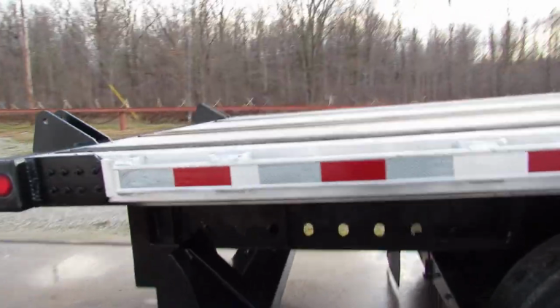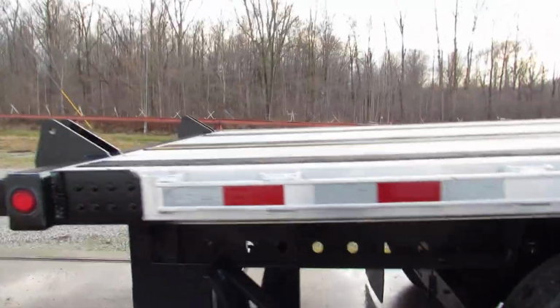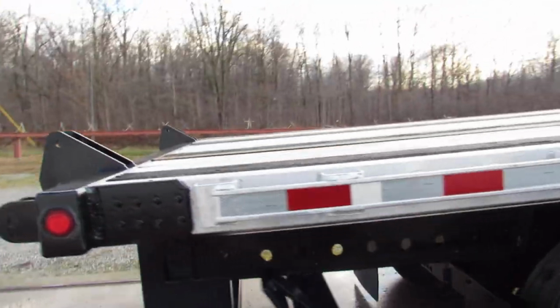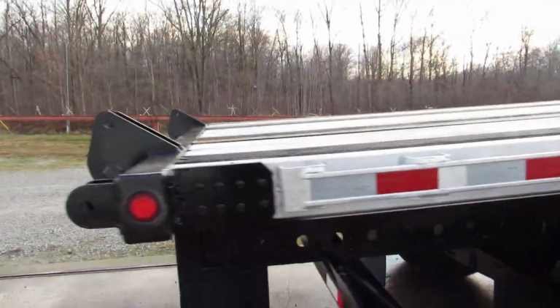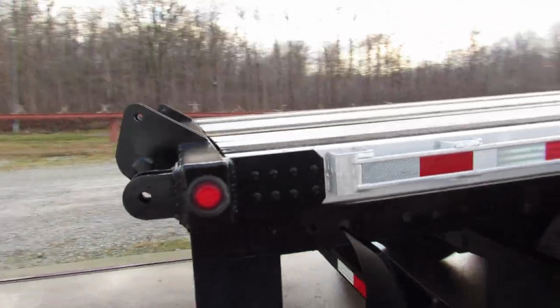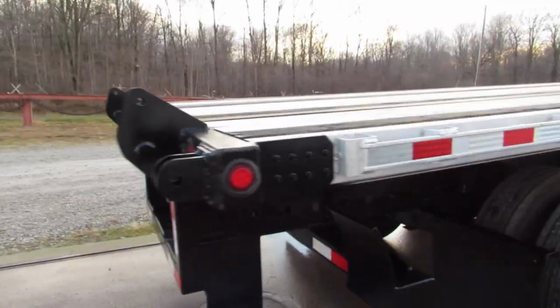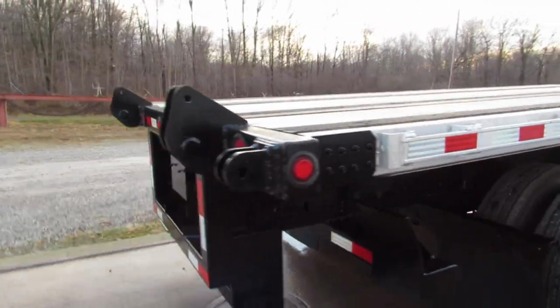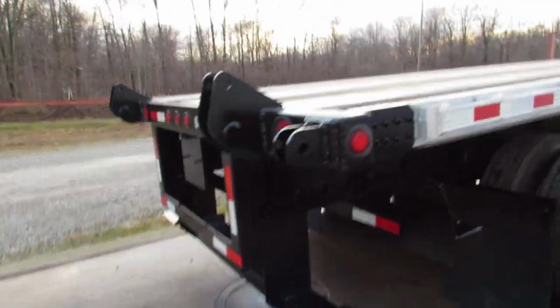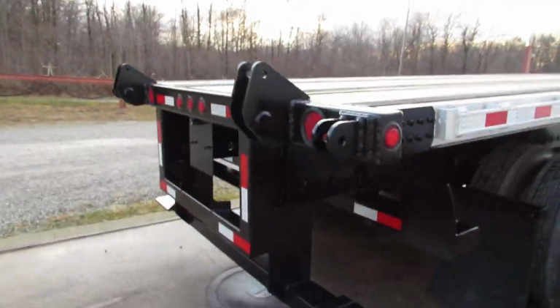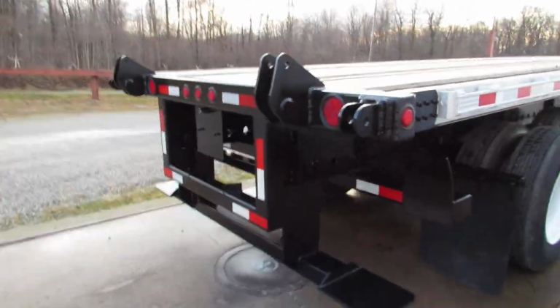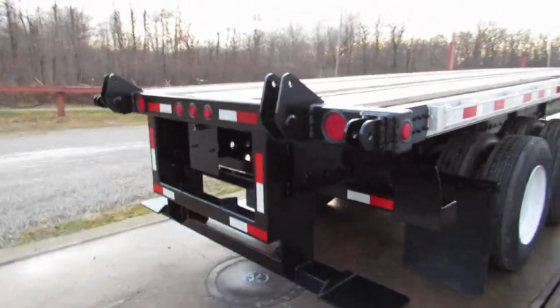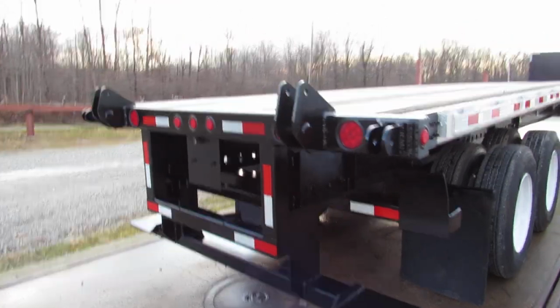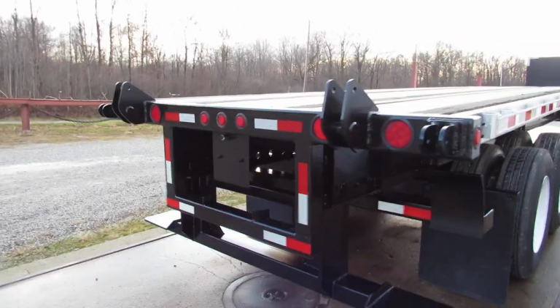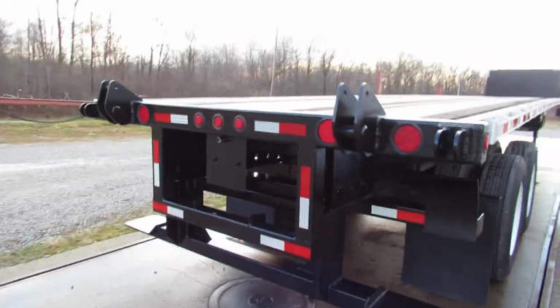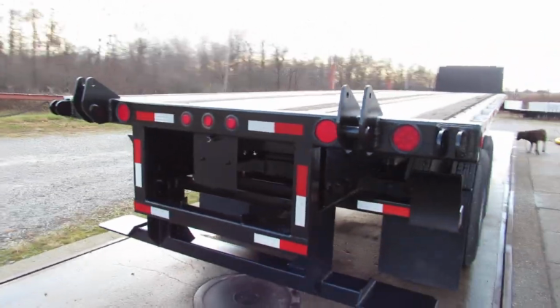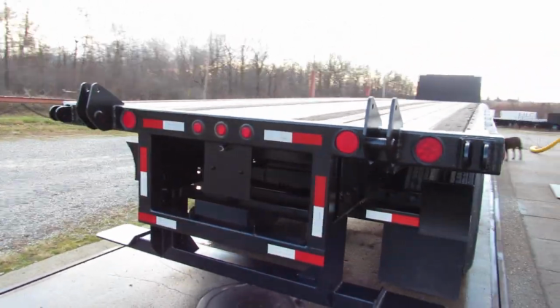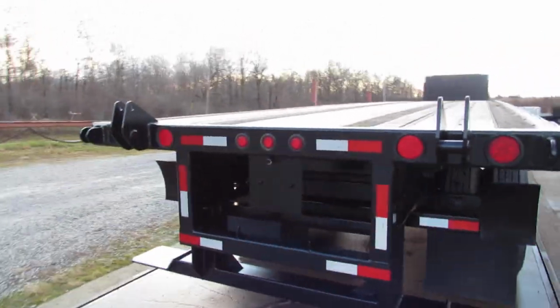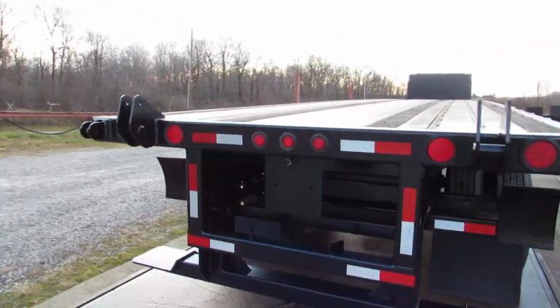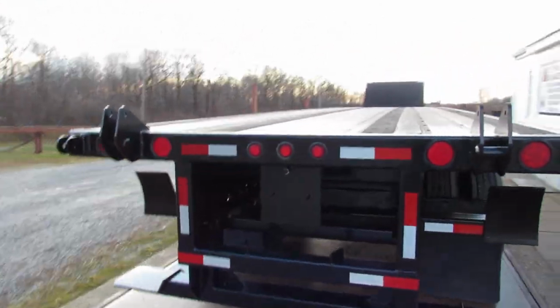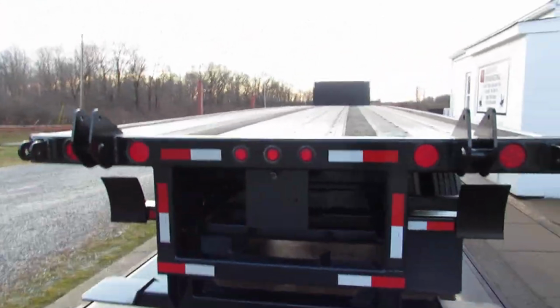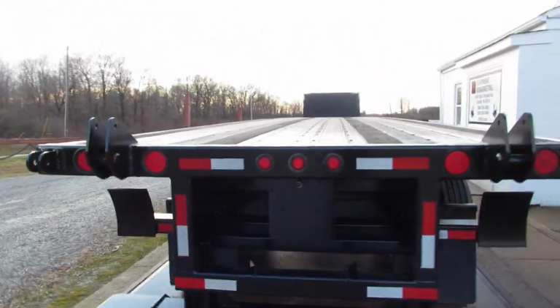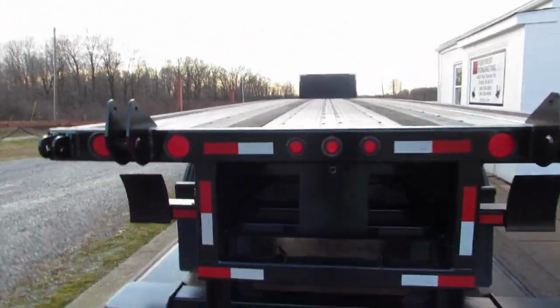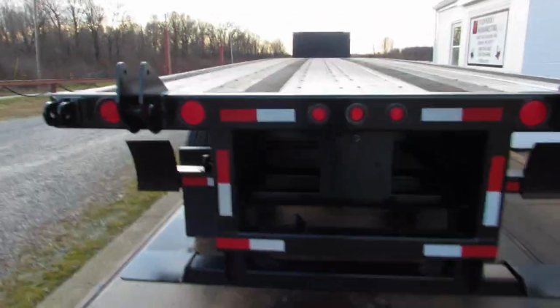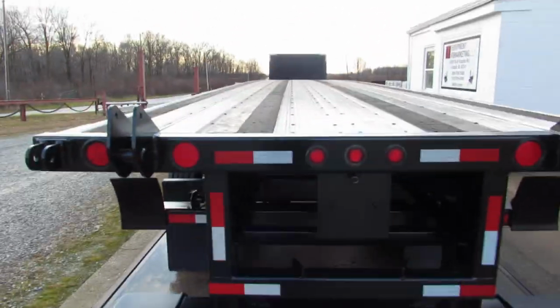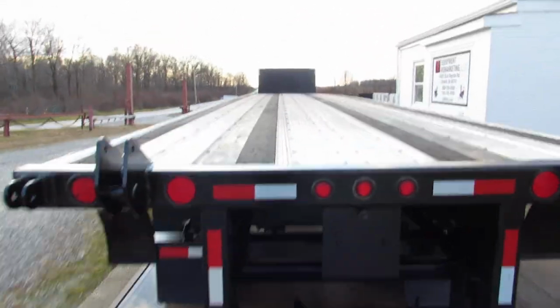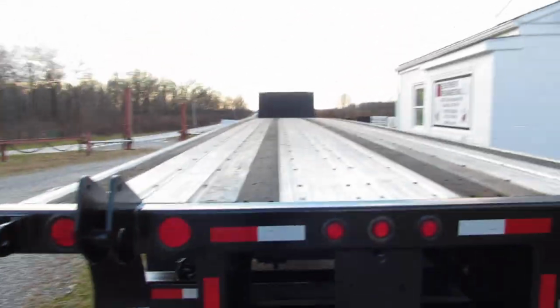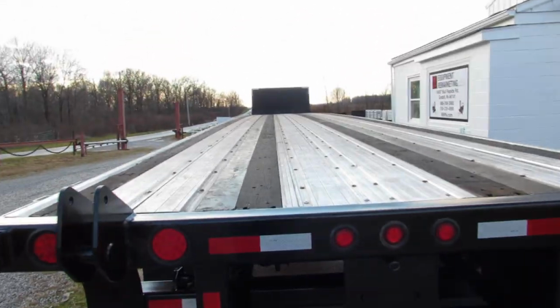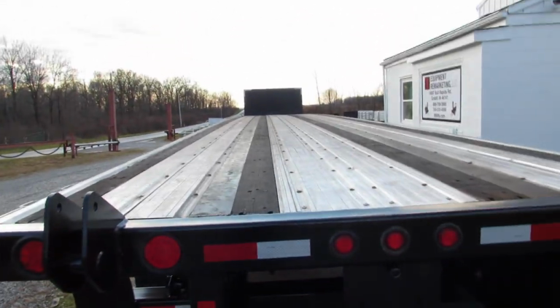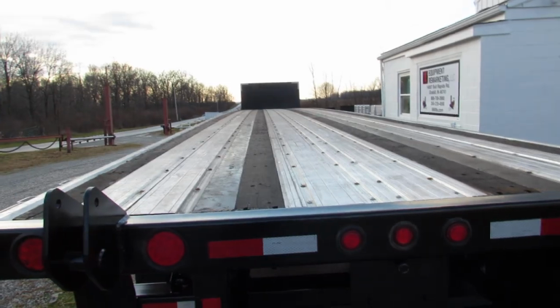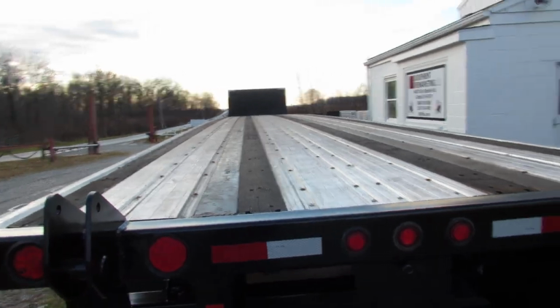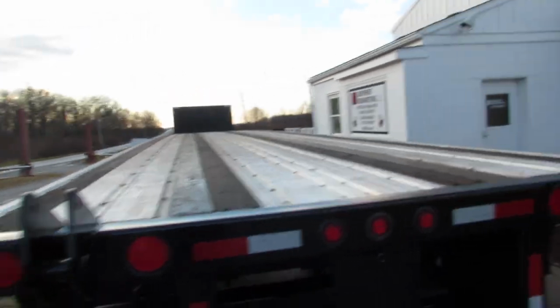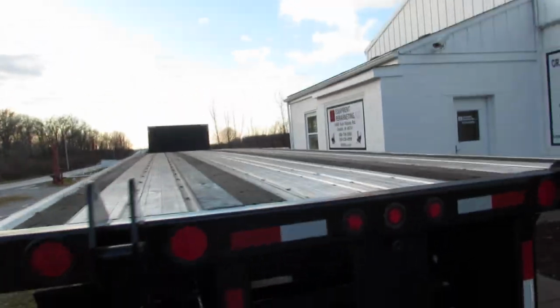This is a 48 foot by 102 with a universal mounting kit — compatible with Moffitt, Princeton, and many other brands. This aluminum combo is in beautiful condition.